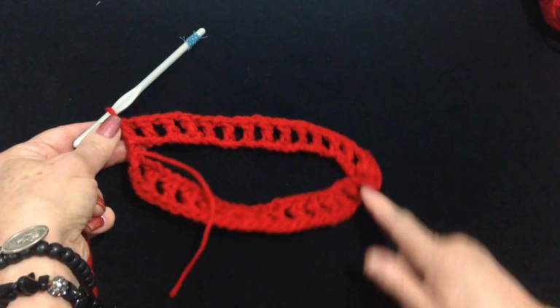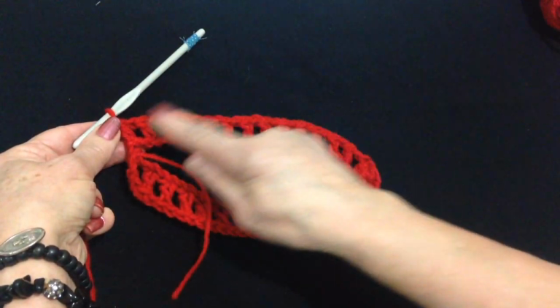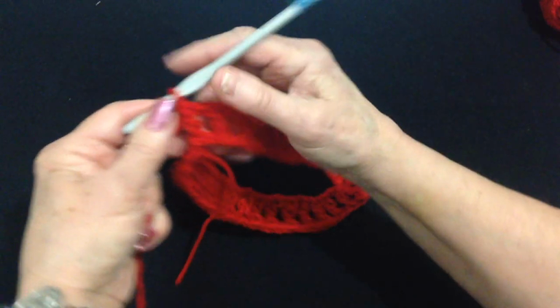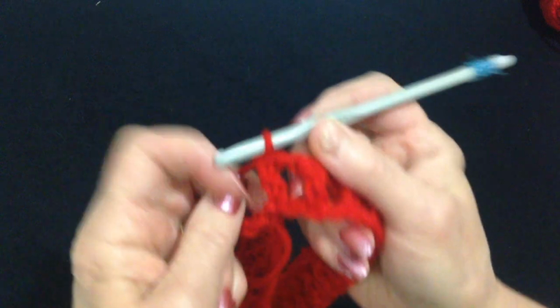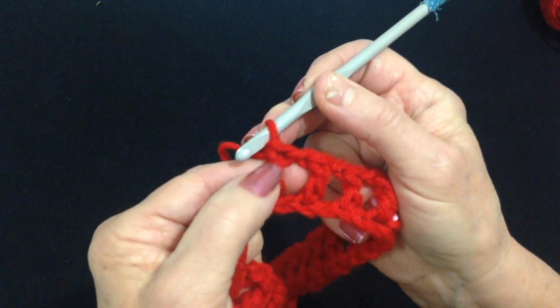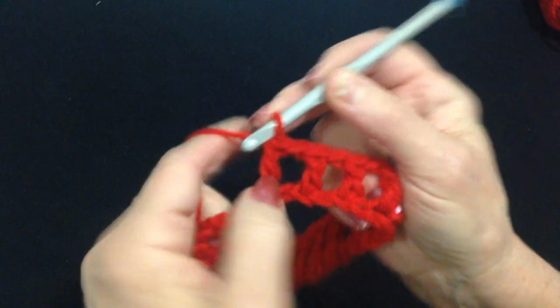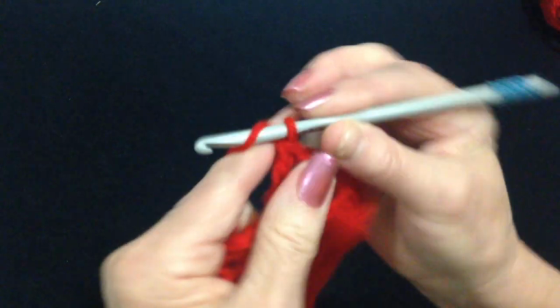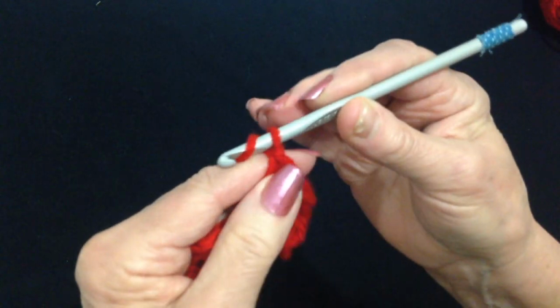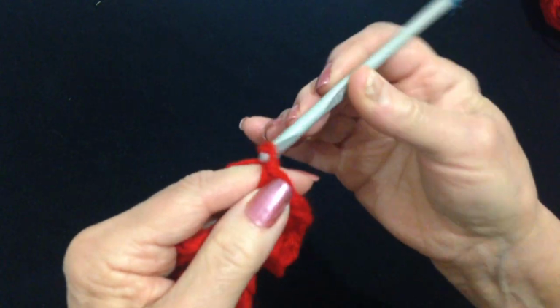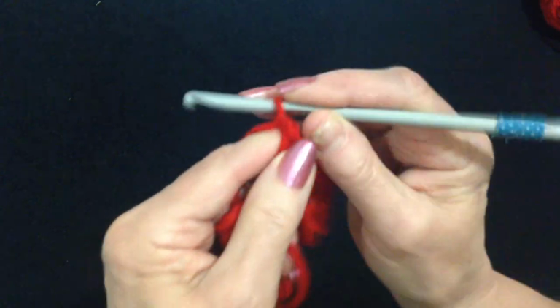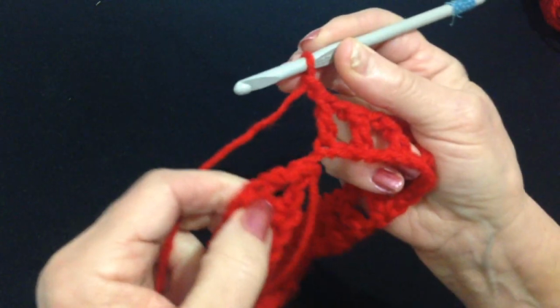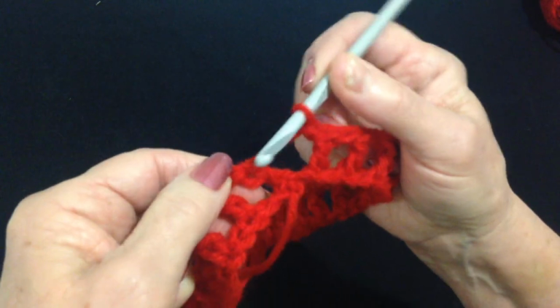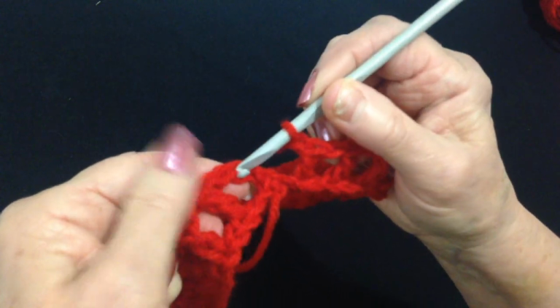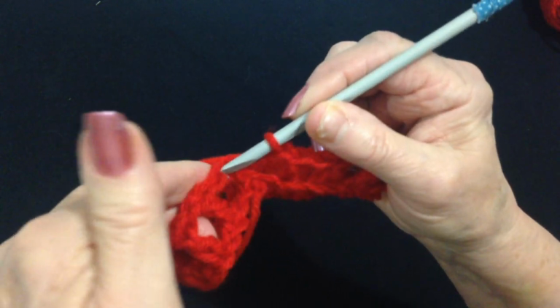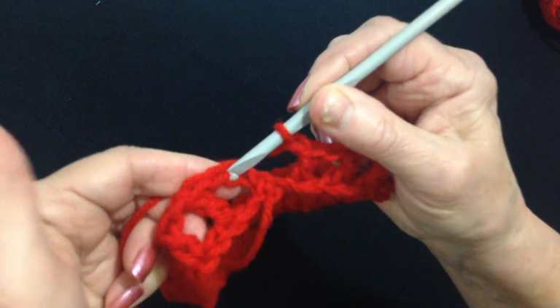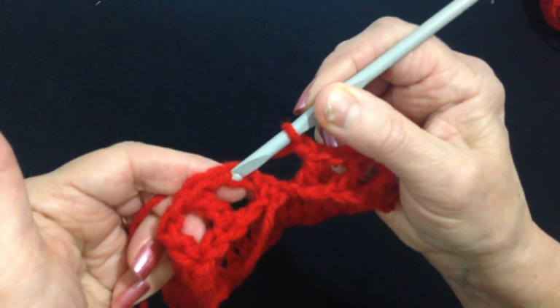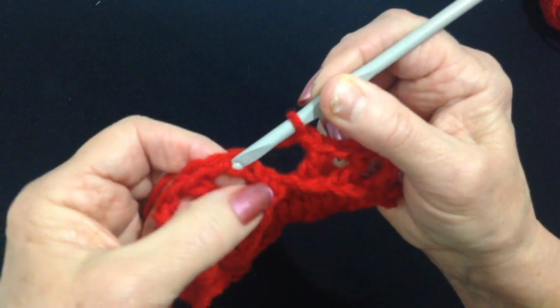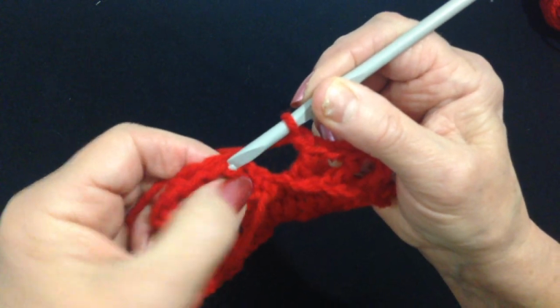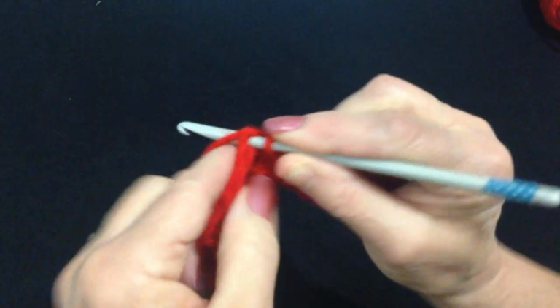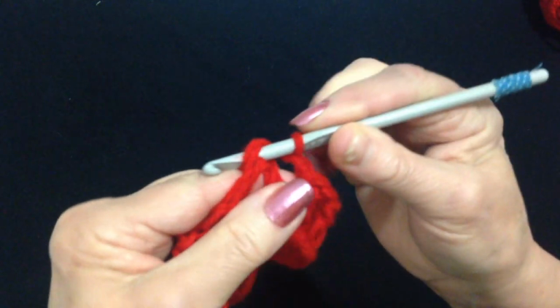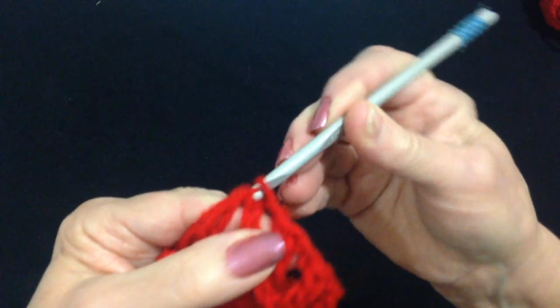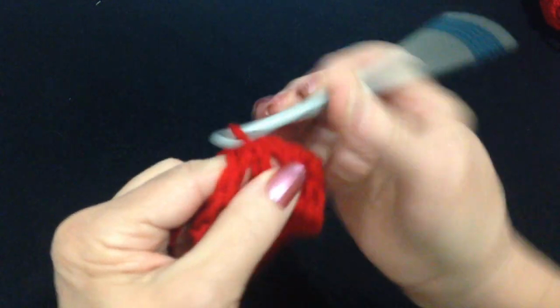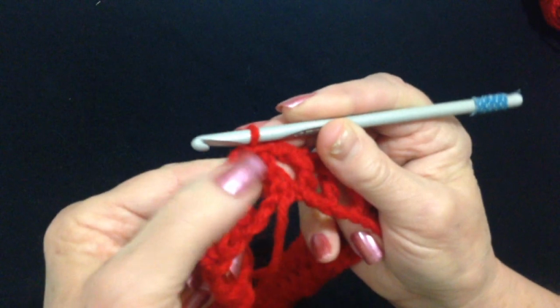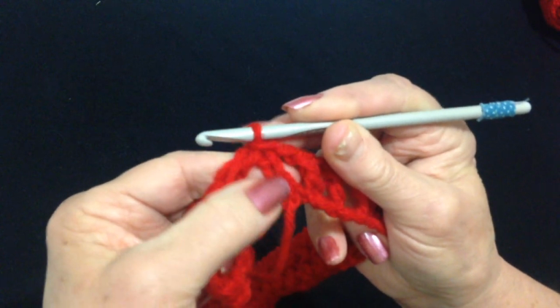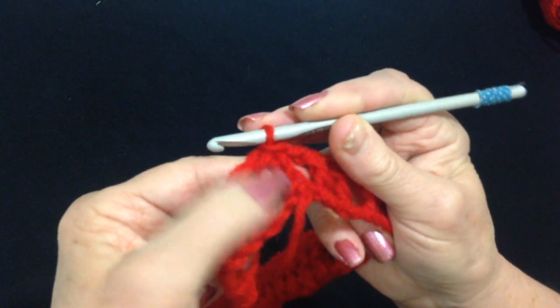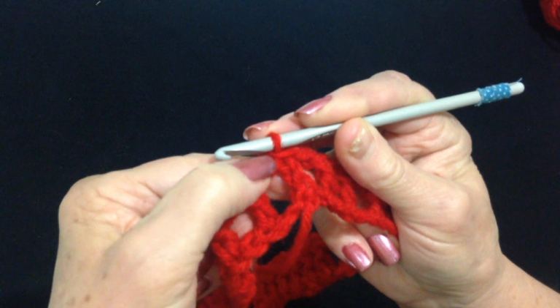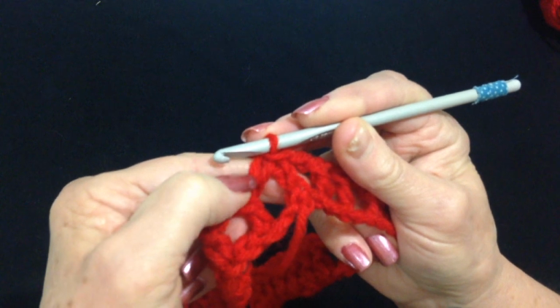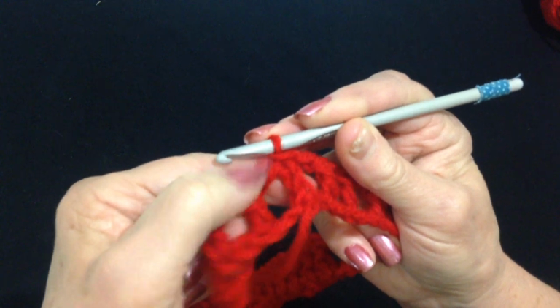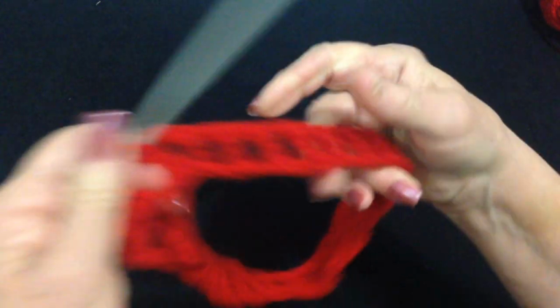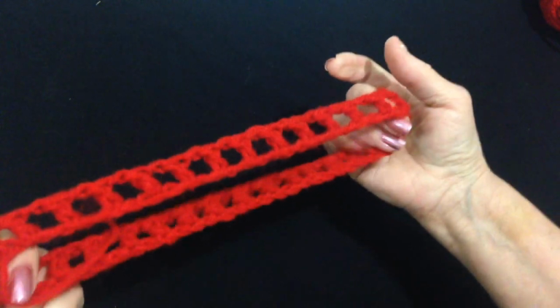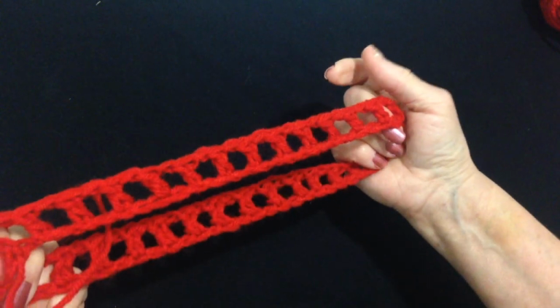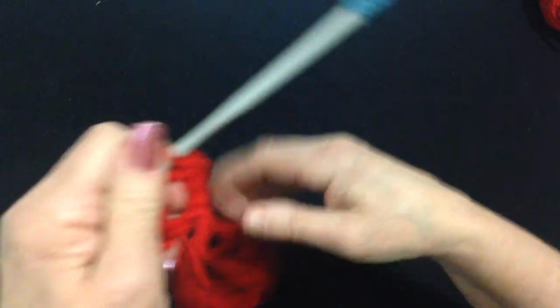I worked all the way around. I finished my last double crochet. Now I'm going to chain one and slip stitch to join in the second stitch of that chain three, because that took the place of a double crochet and a chain one. And that's the waistband.